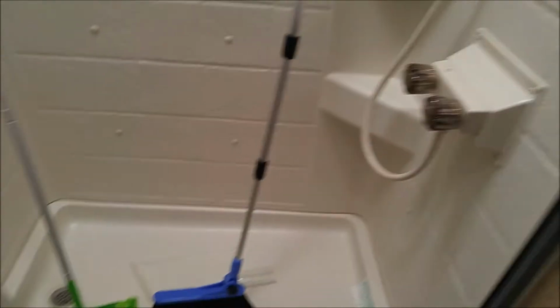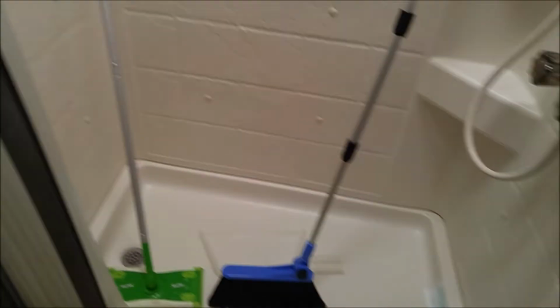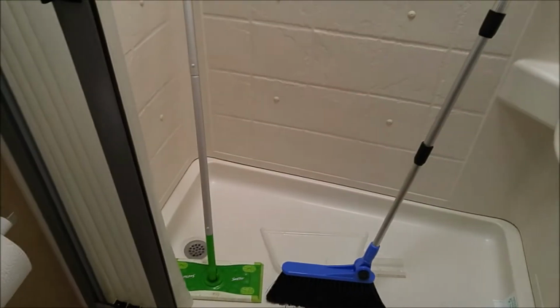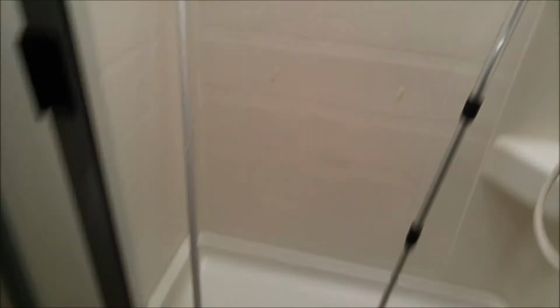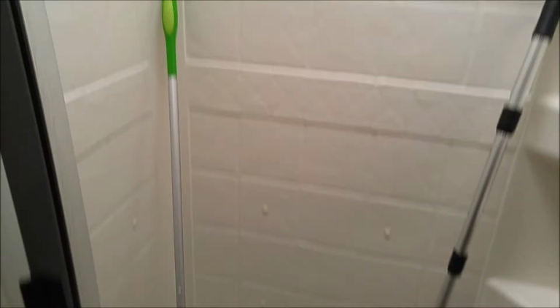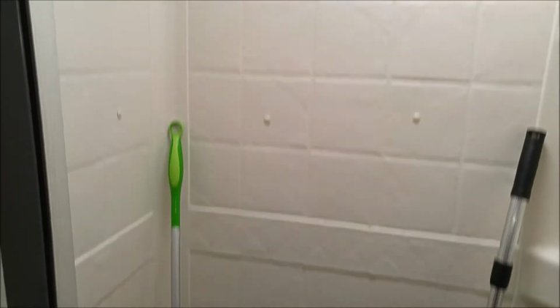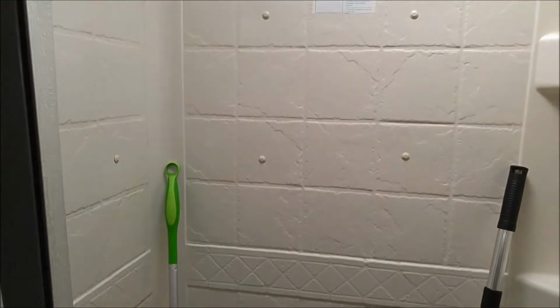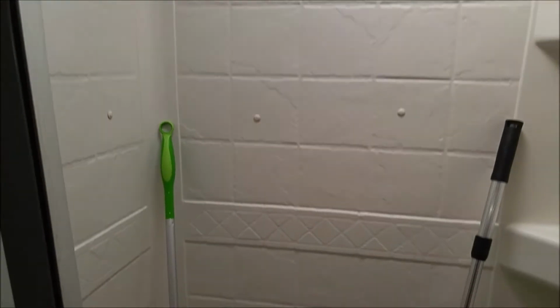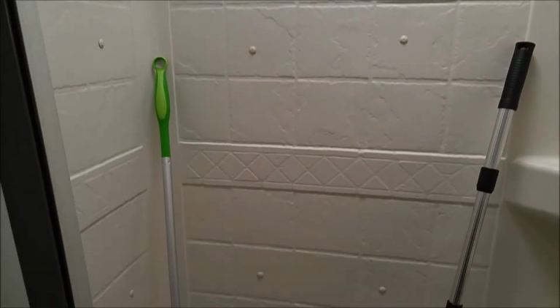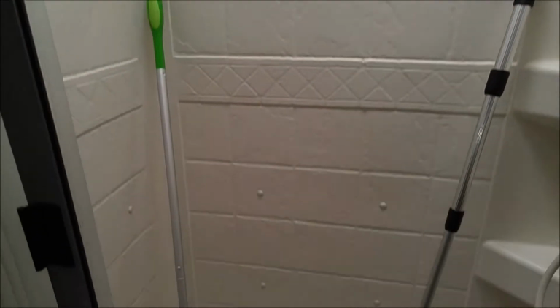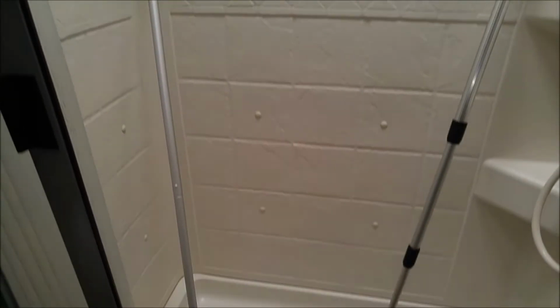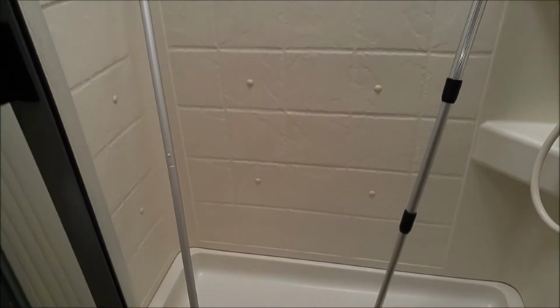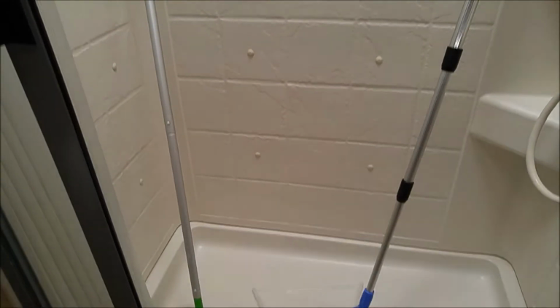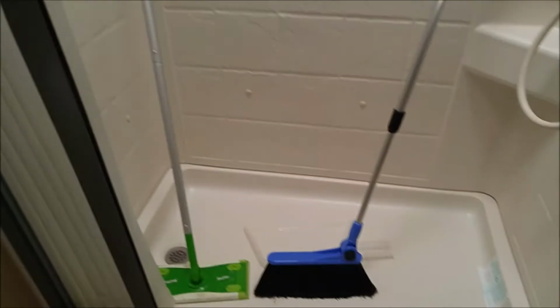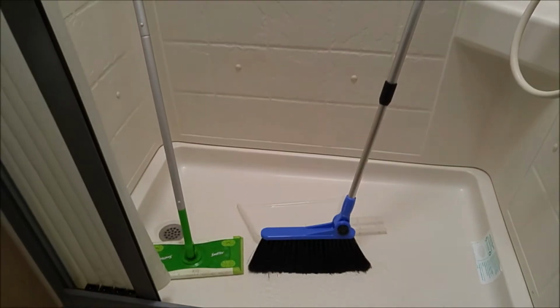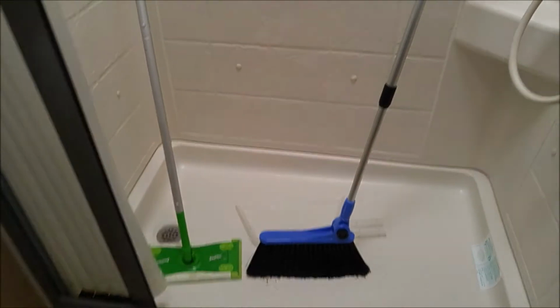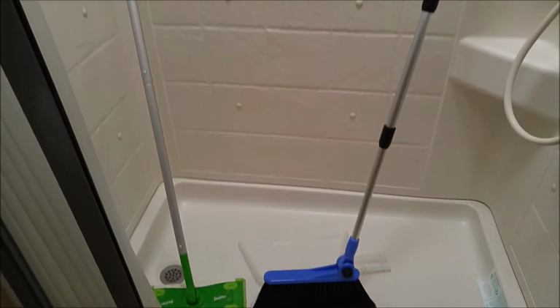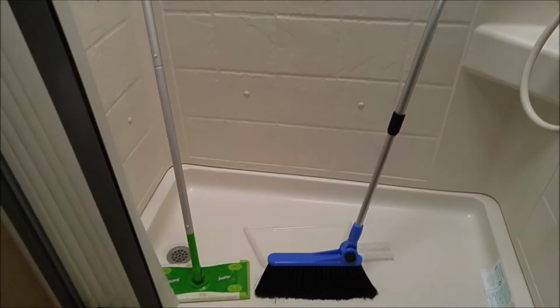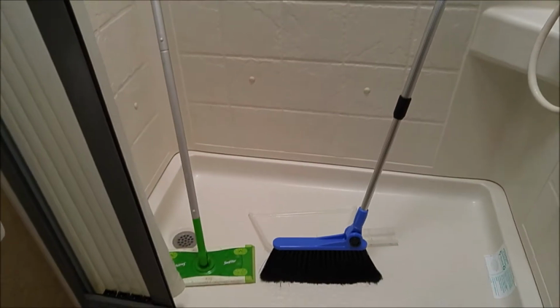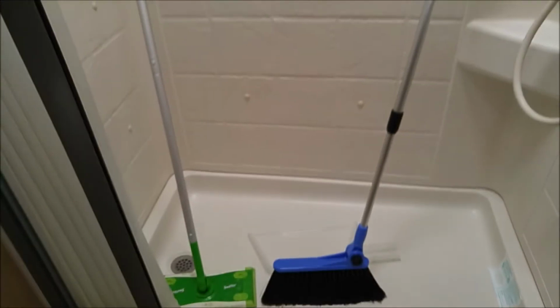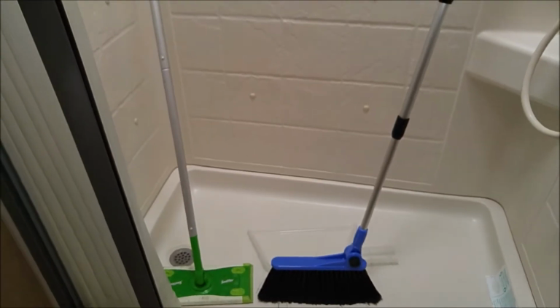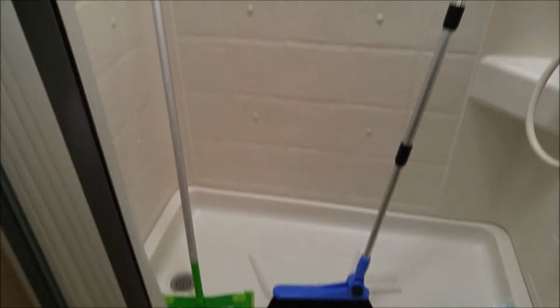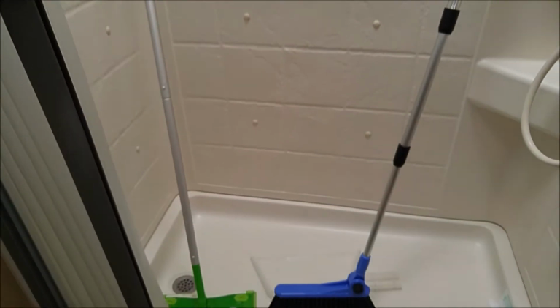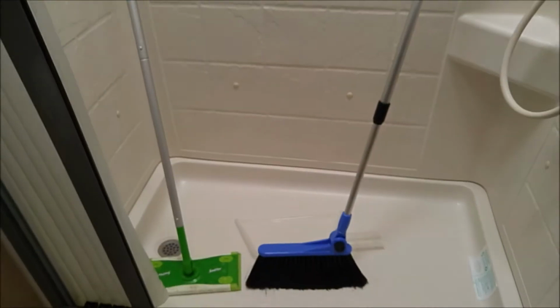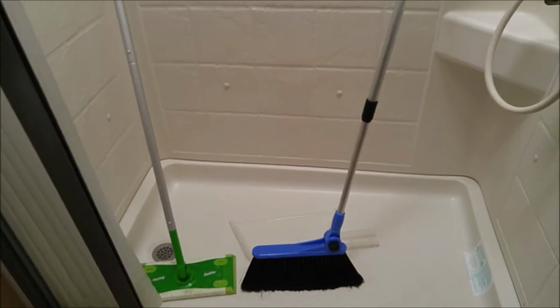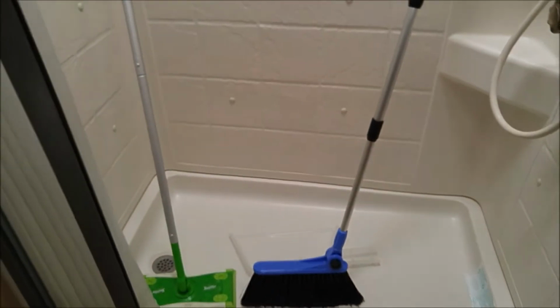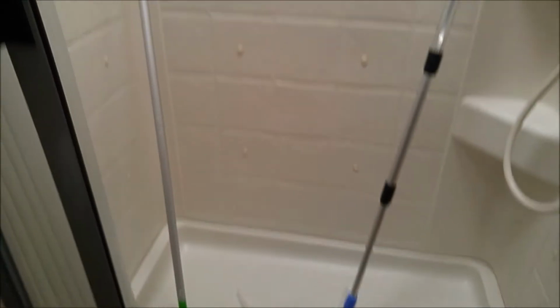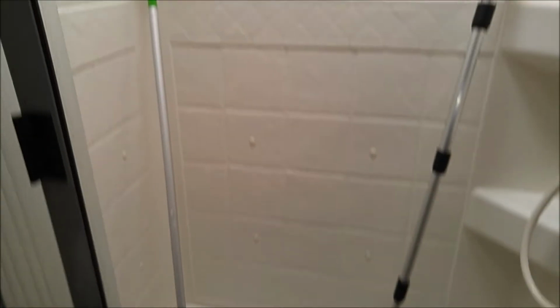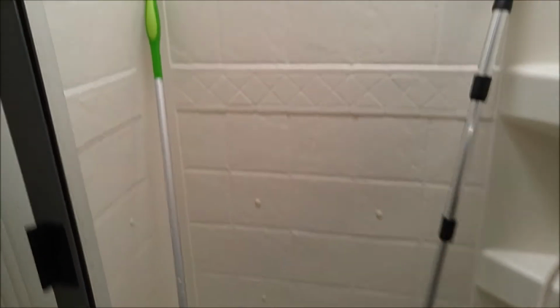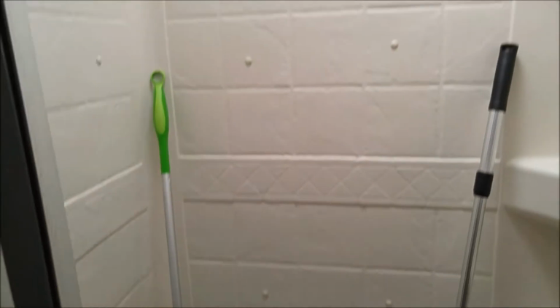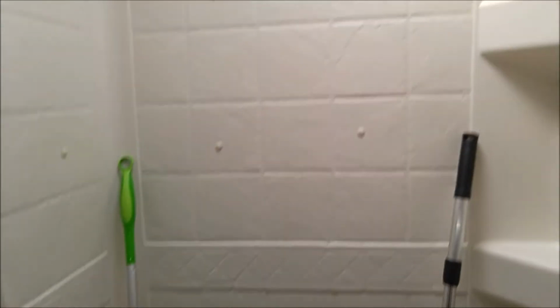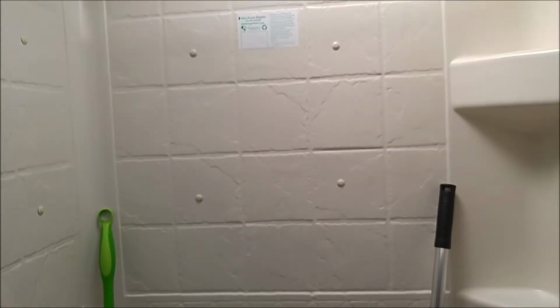The shower is also where we normally store all the cleaning supplies while you're driving, so they're not moving around, and if there are any problems, everything will be contained inside the shower tub.